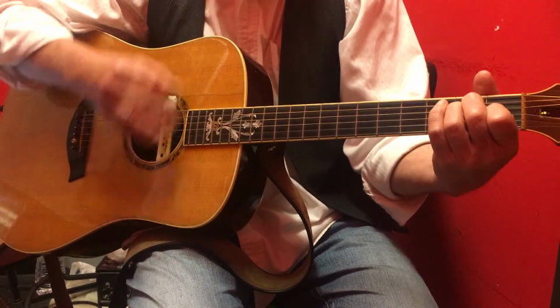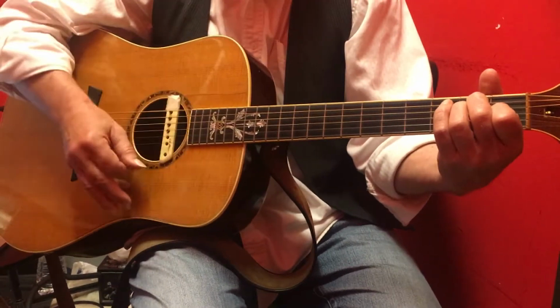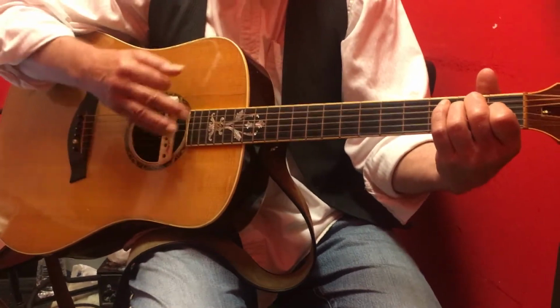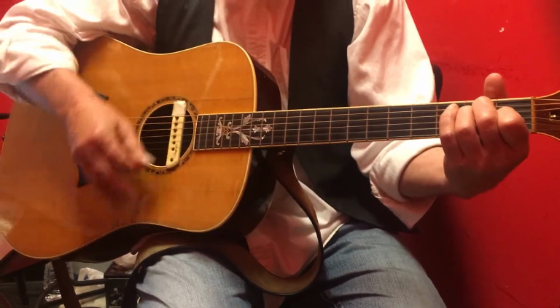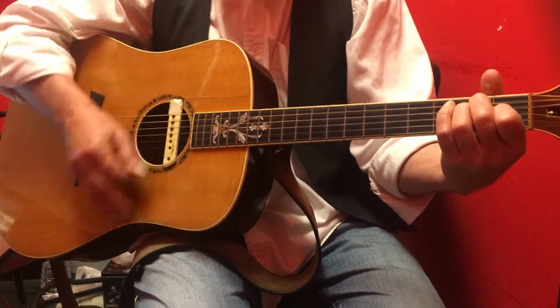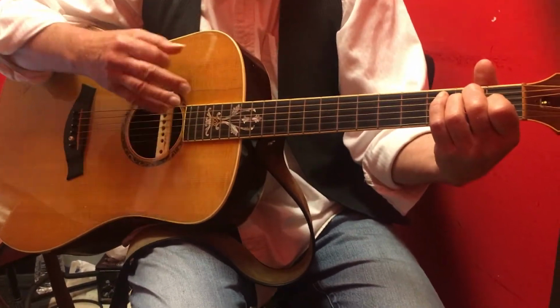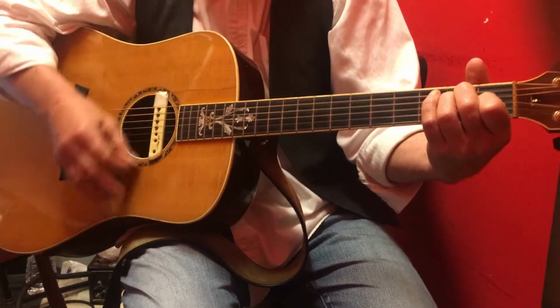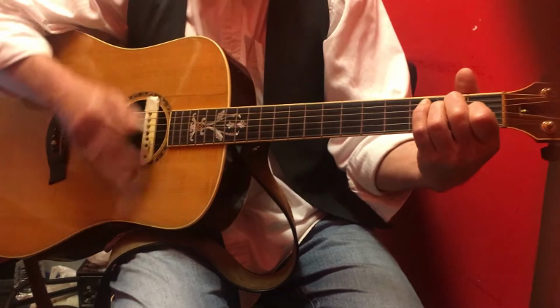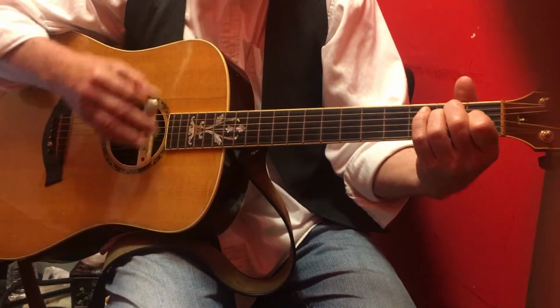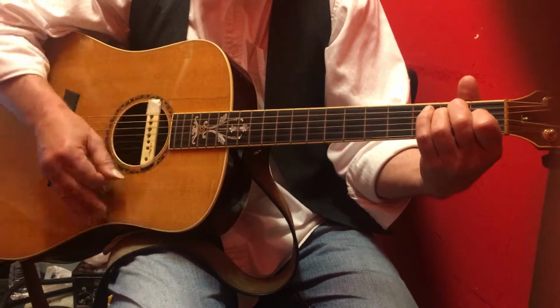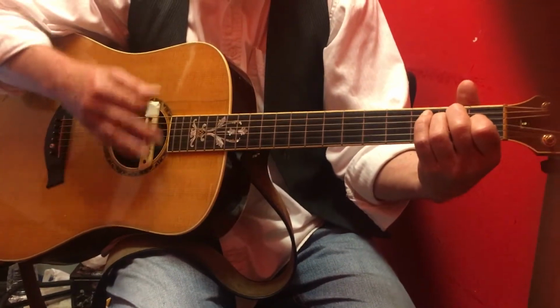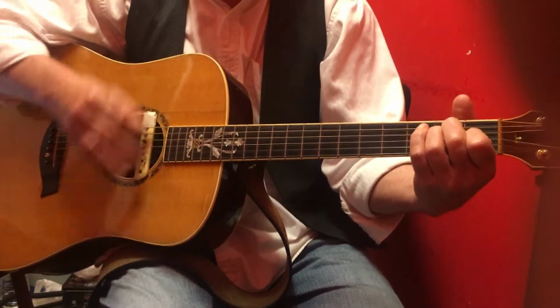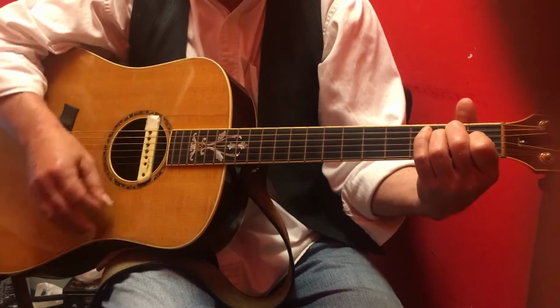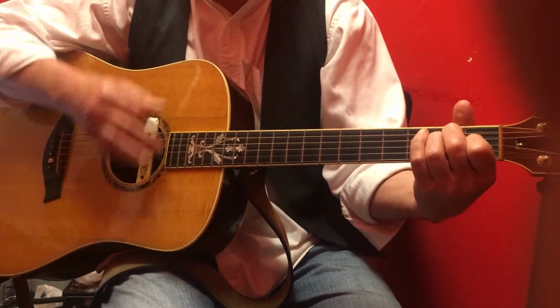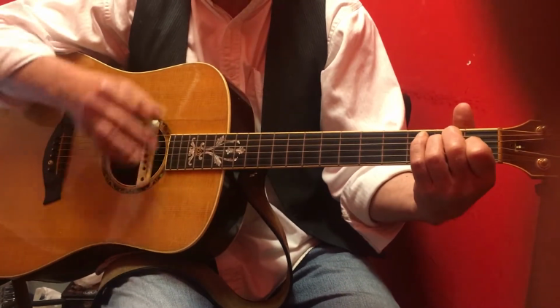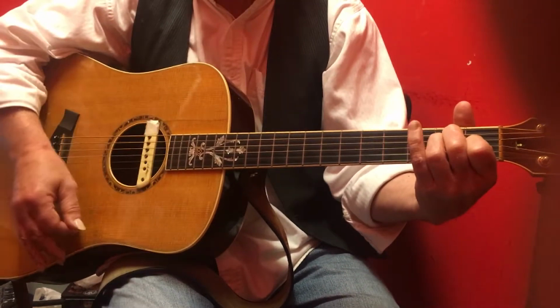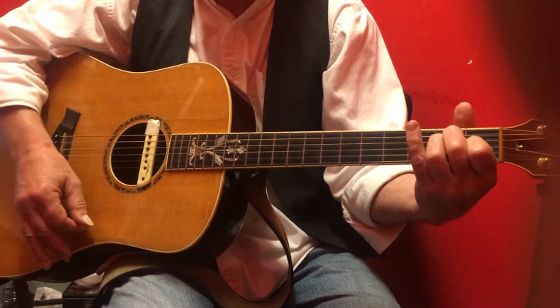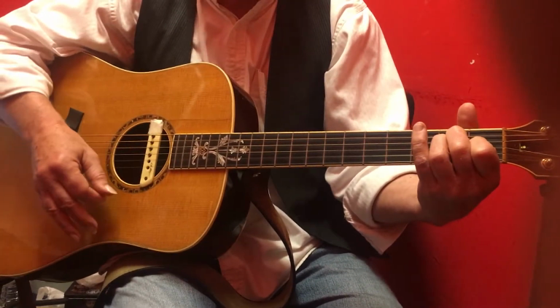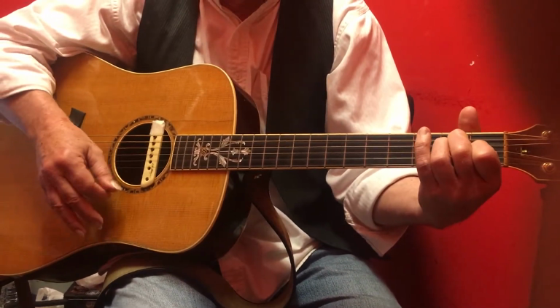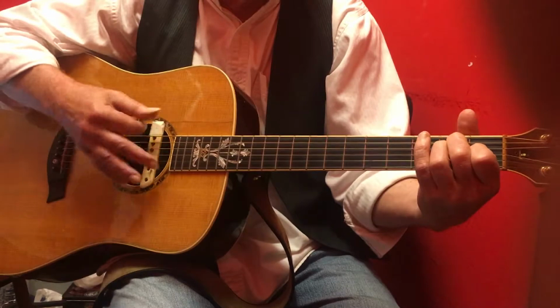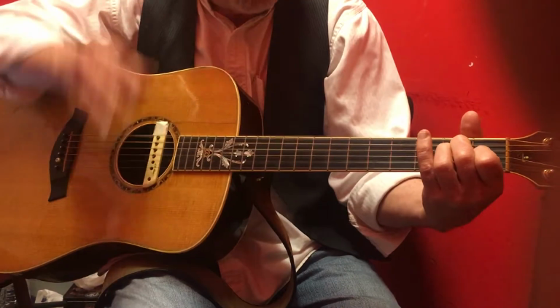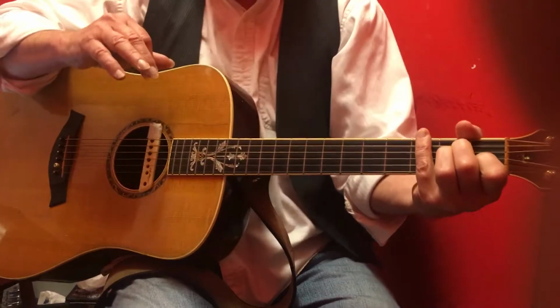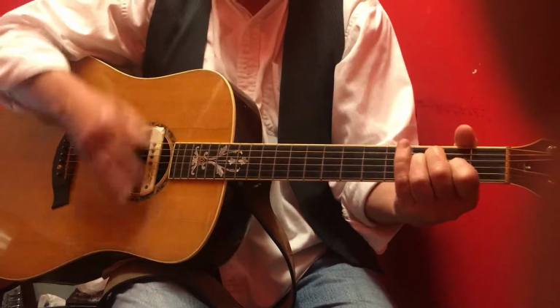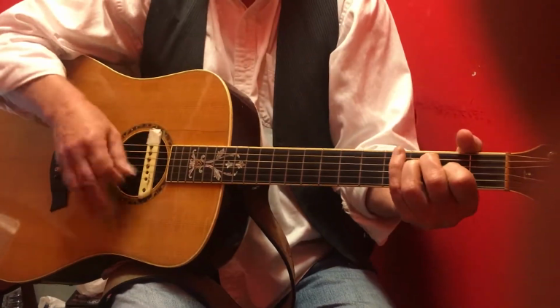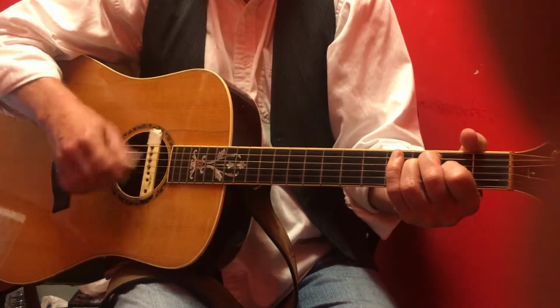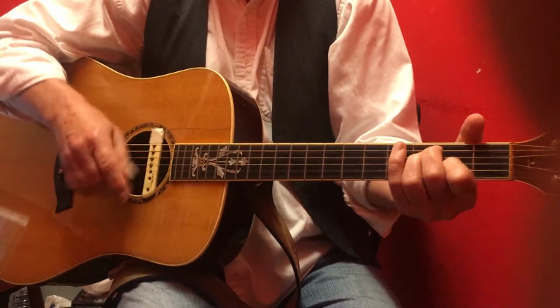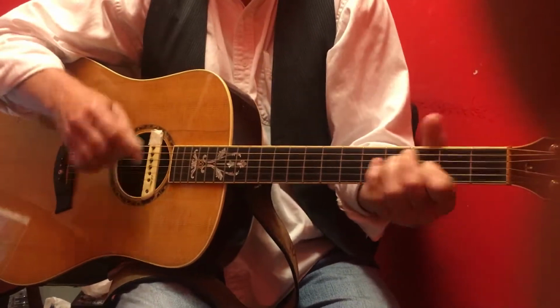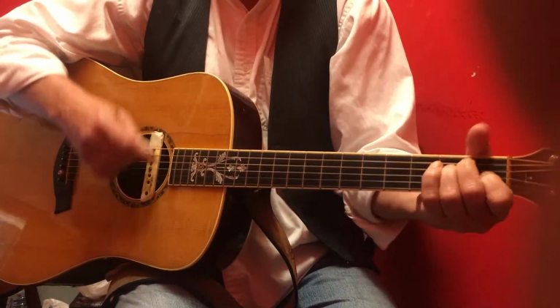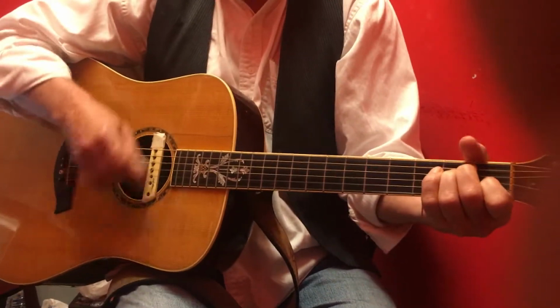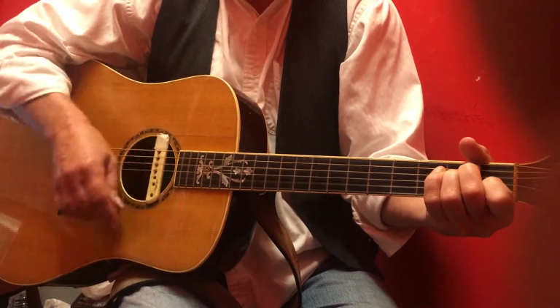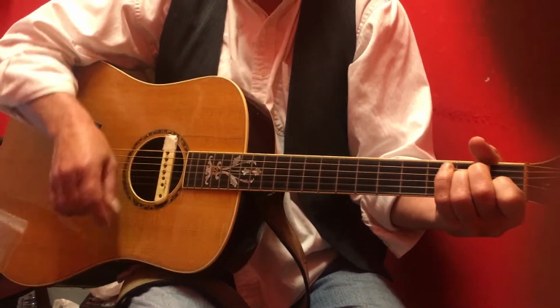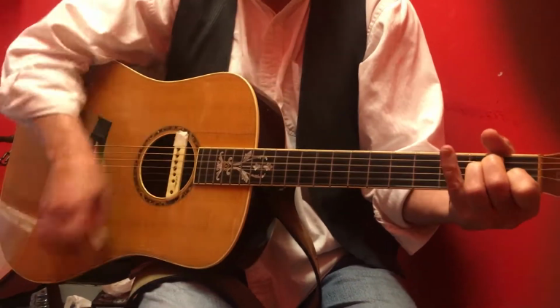Swing — down, up, down, down, up. Swing — down, up, down, up, down, up, down, down, up. Swing — down, up, down, up, down, up, down.